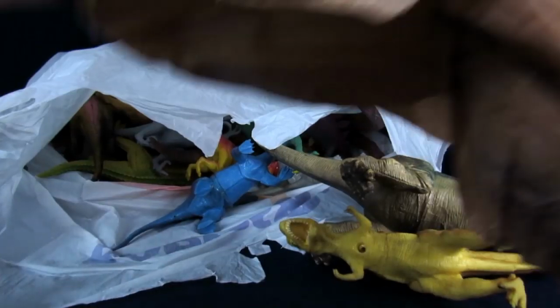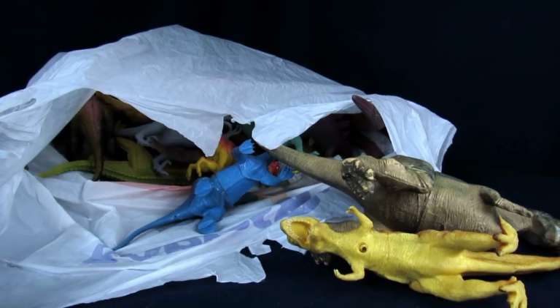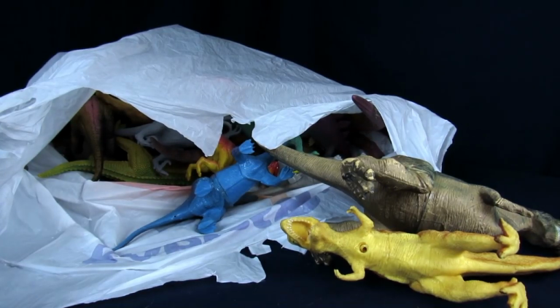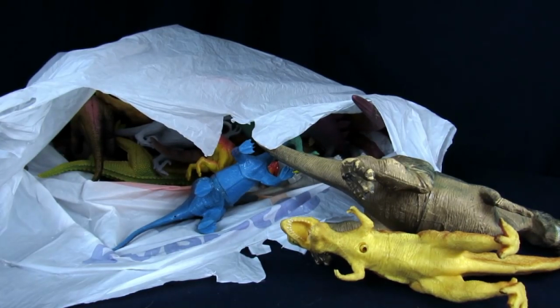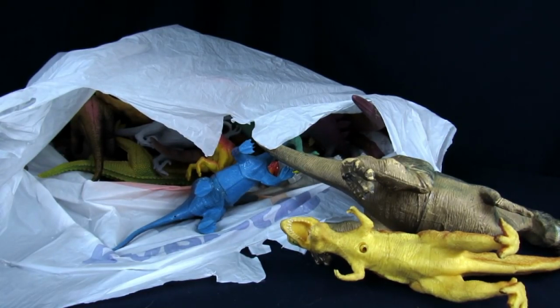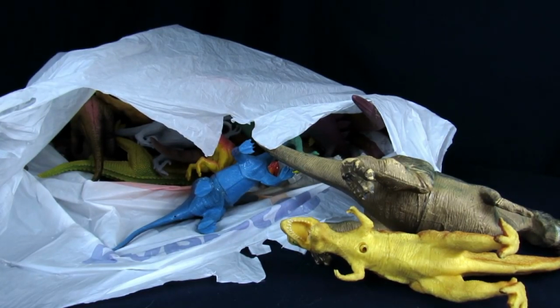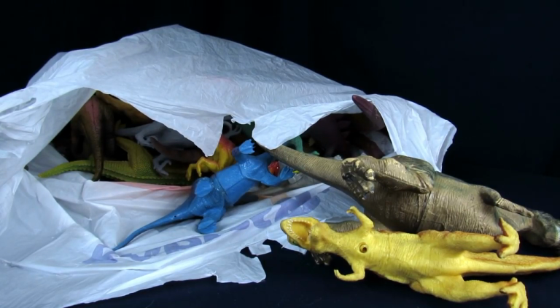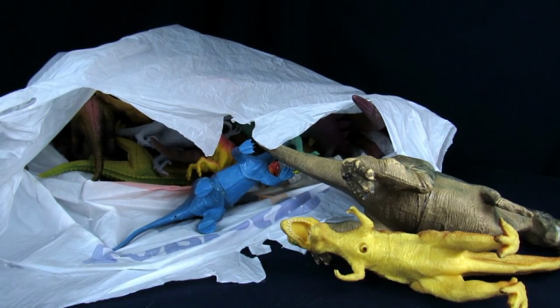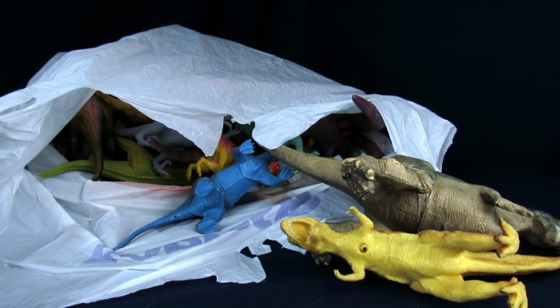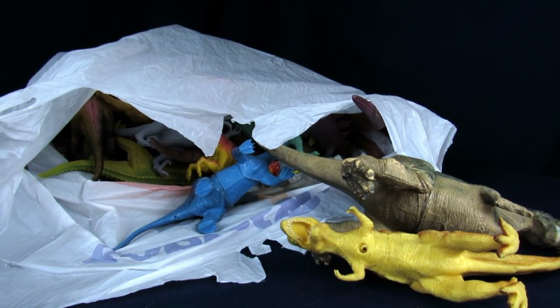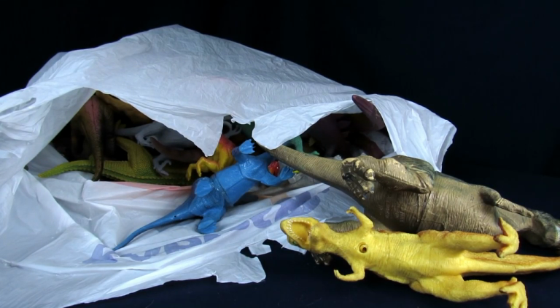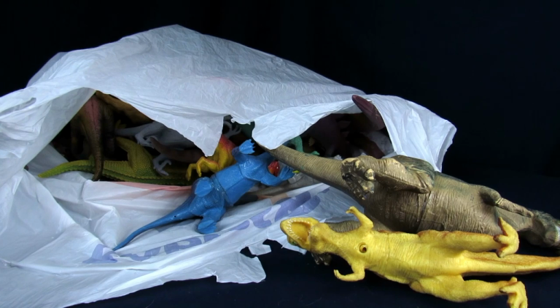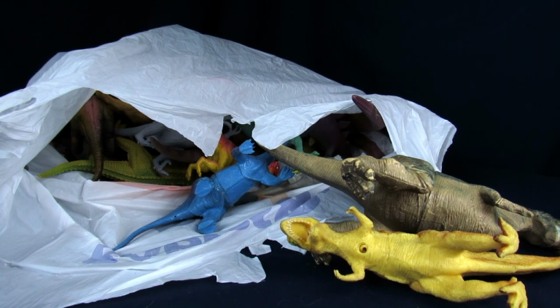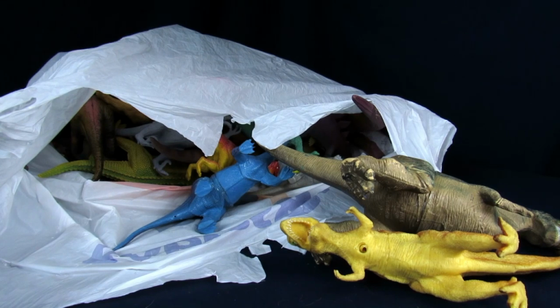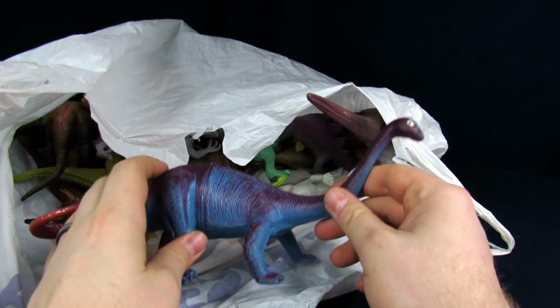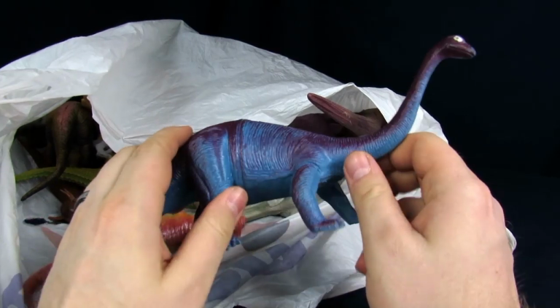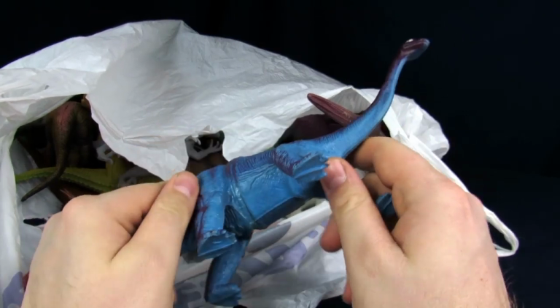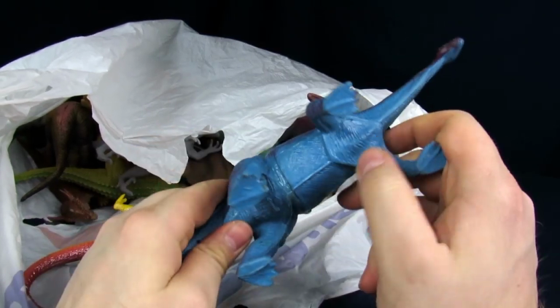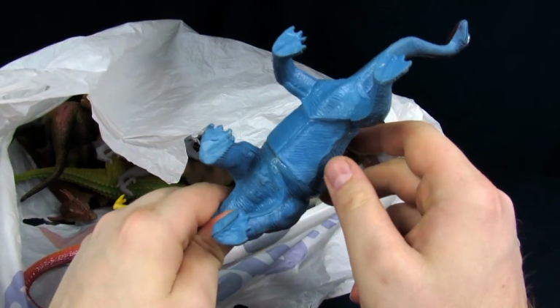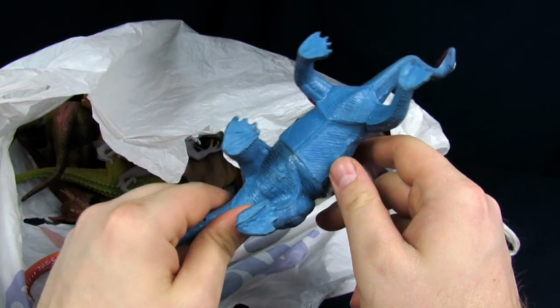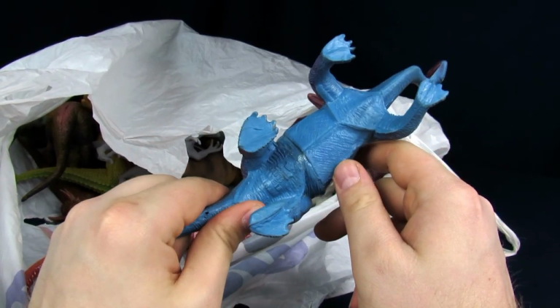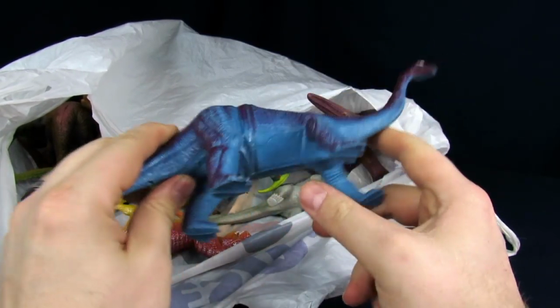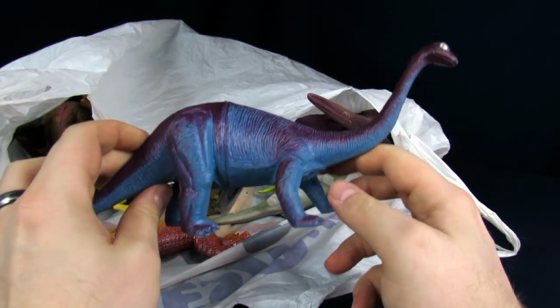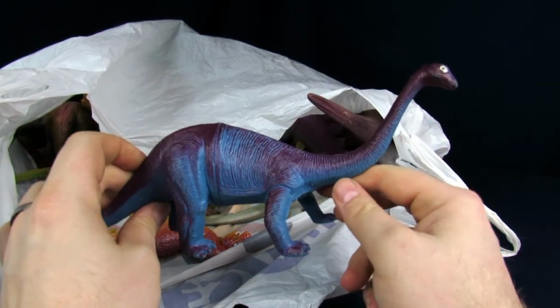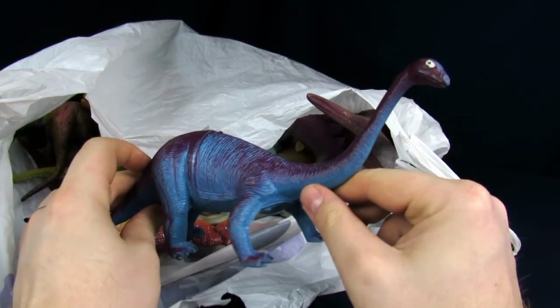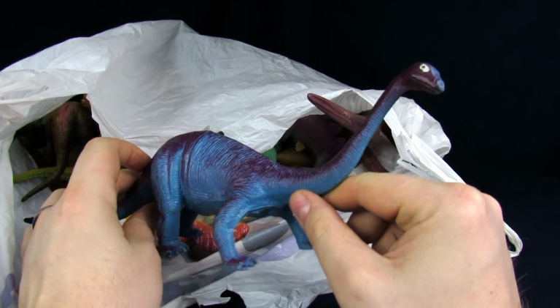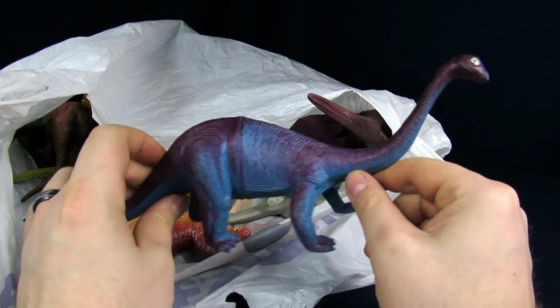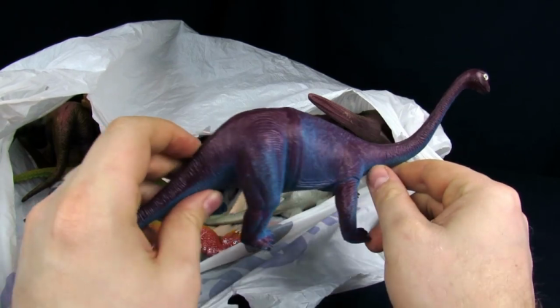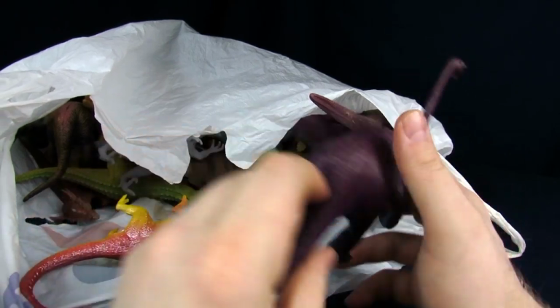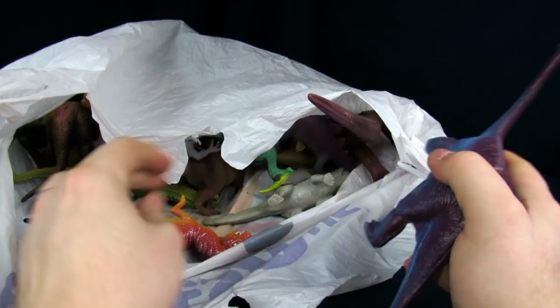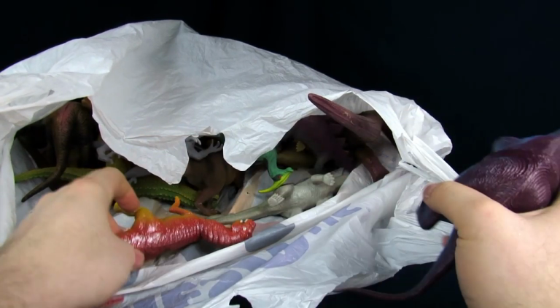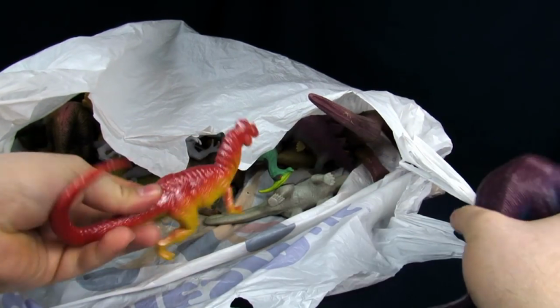Let's get these guys on the ground. All right, moving on. That's another Imperial — here's another Imperial. I like the coloring on it.